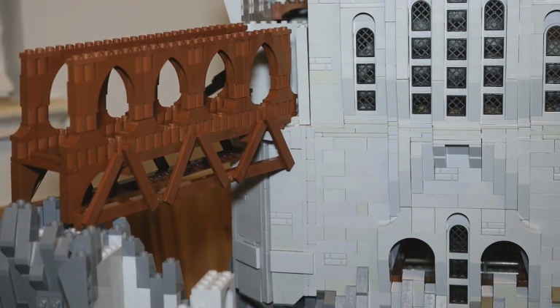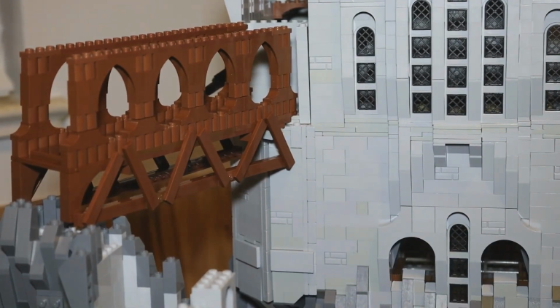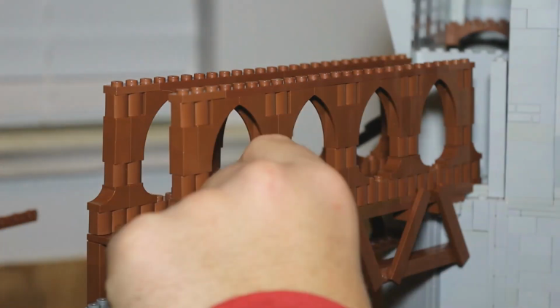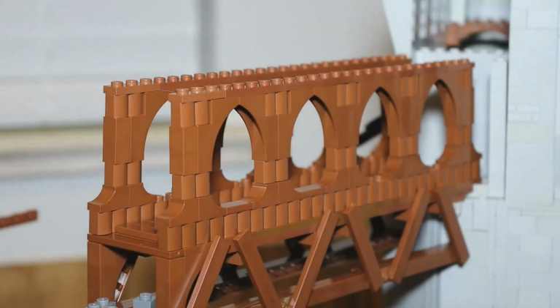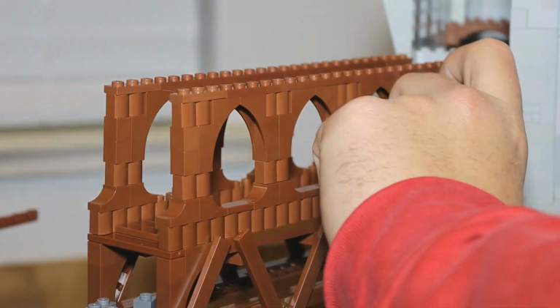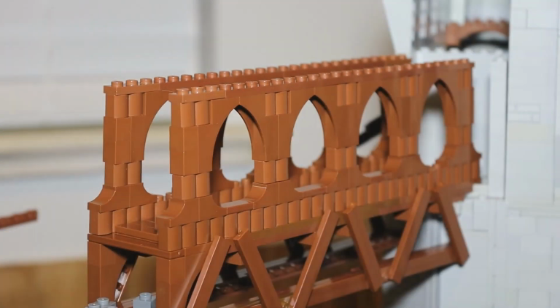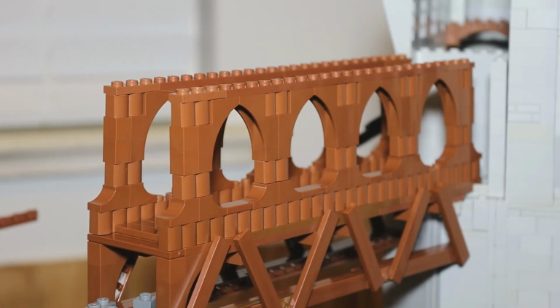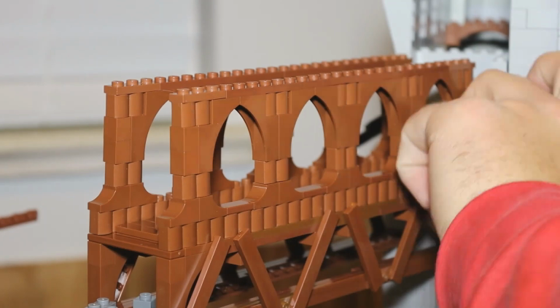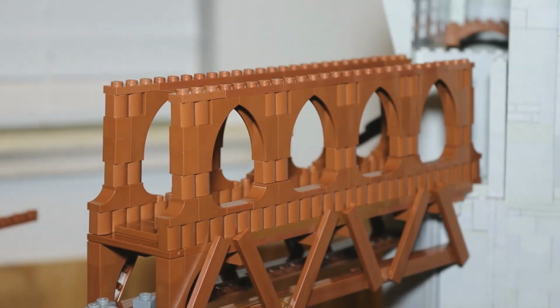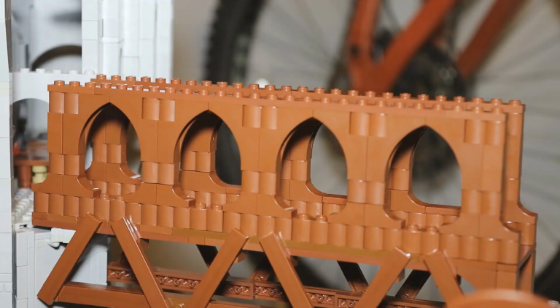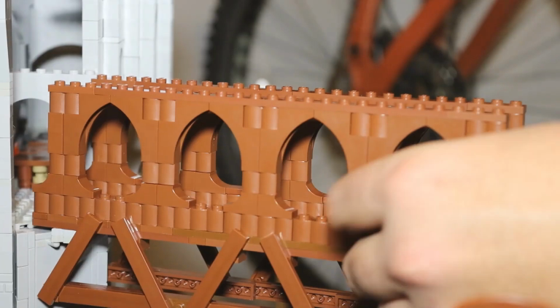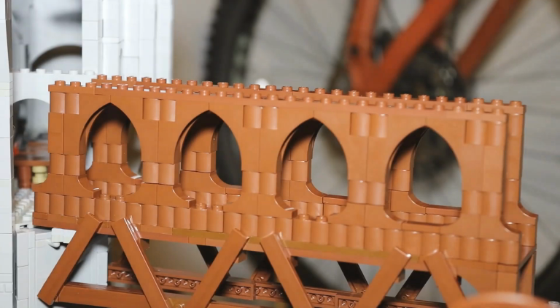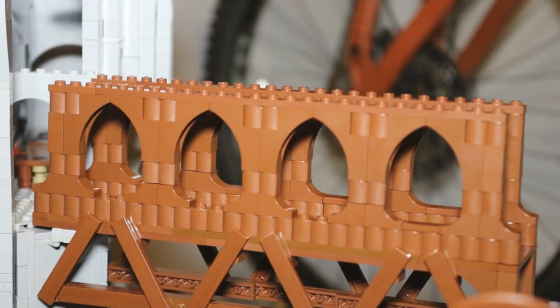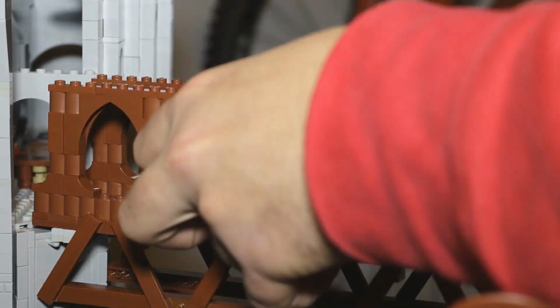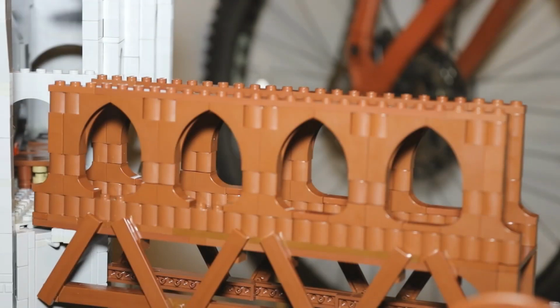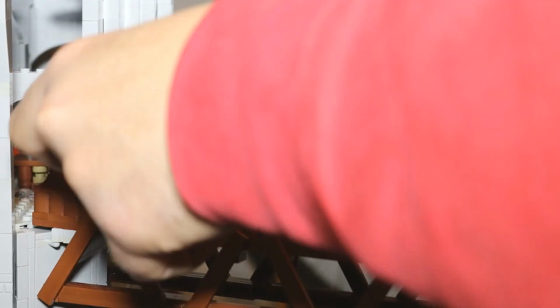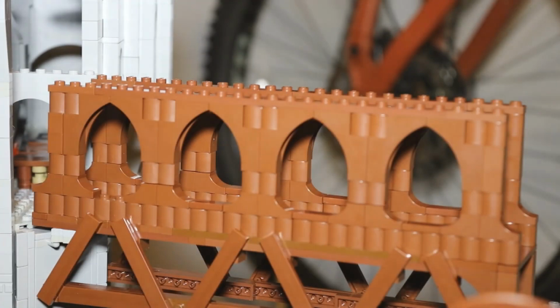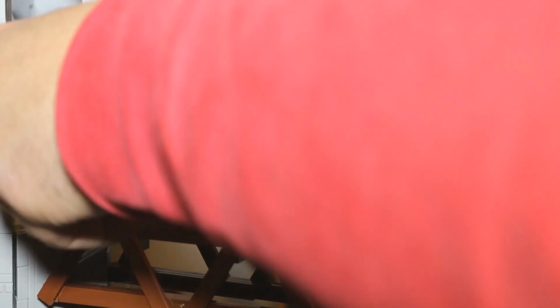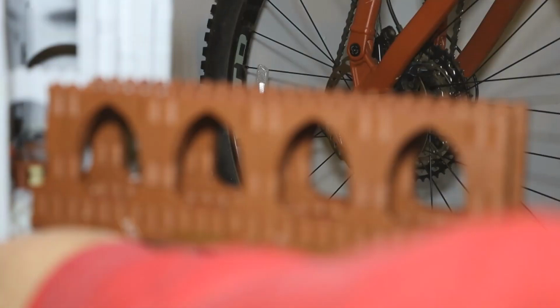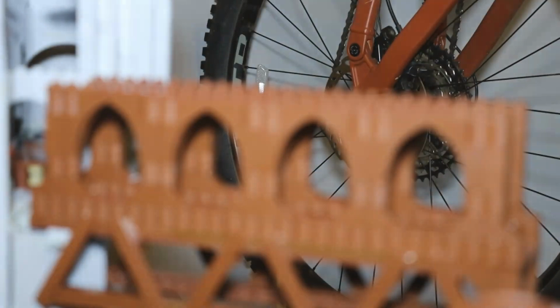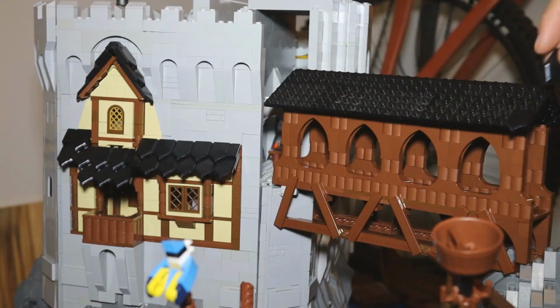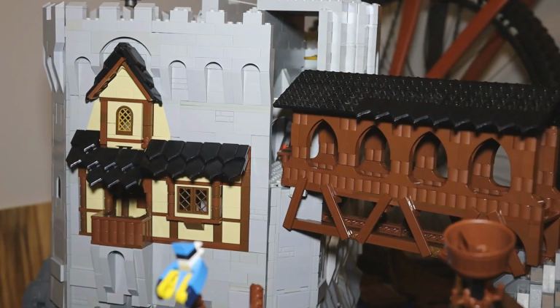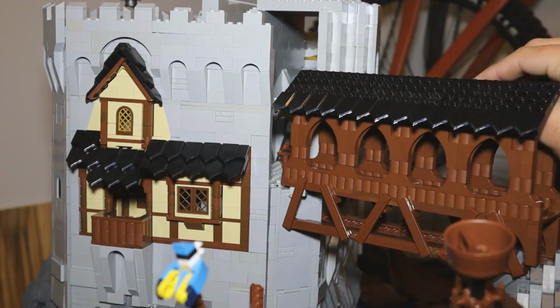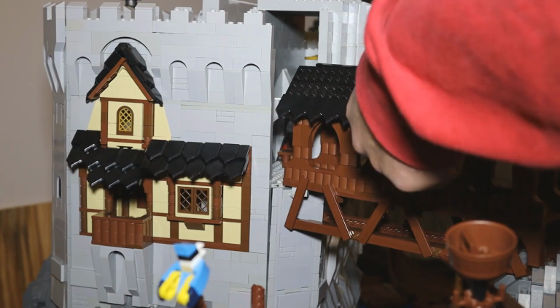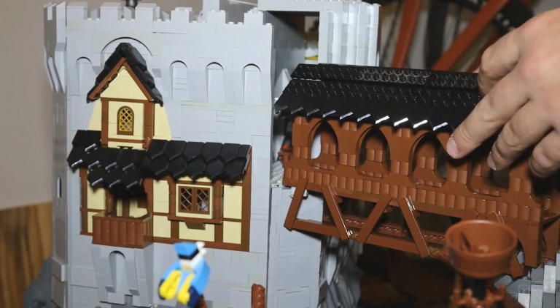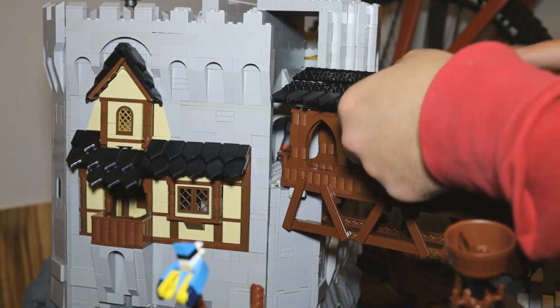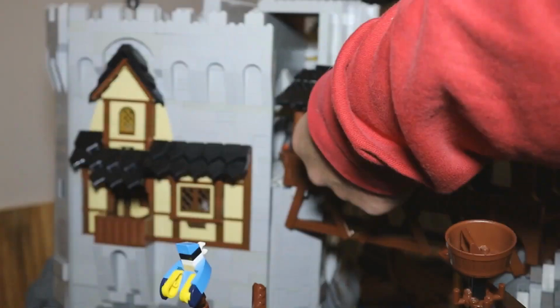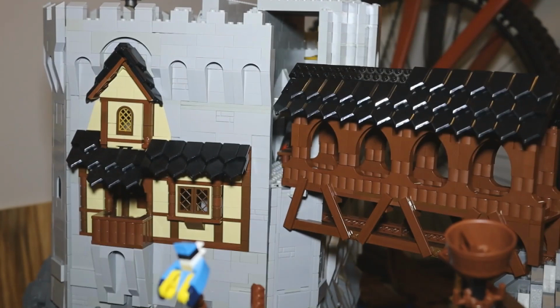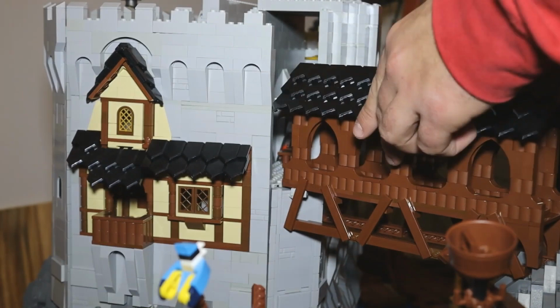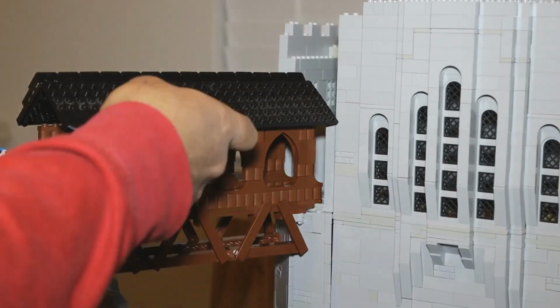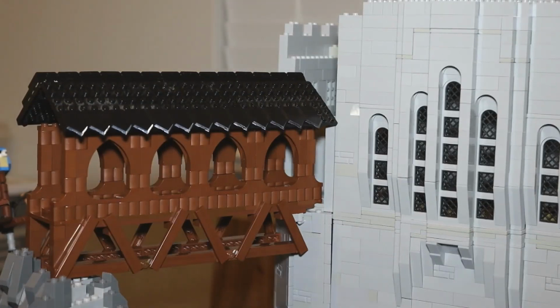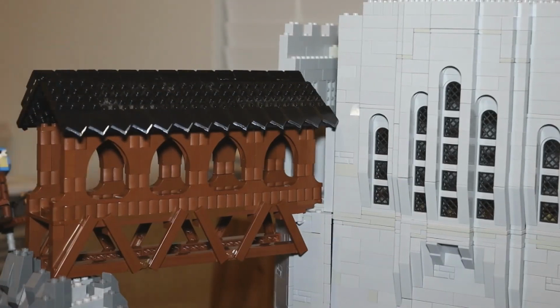Finally, I finished the railings with more tiles to cover the remaining studs that were exposed. After that, all that was left to do was add the roof tiles and the bridge was done.